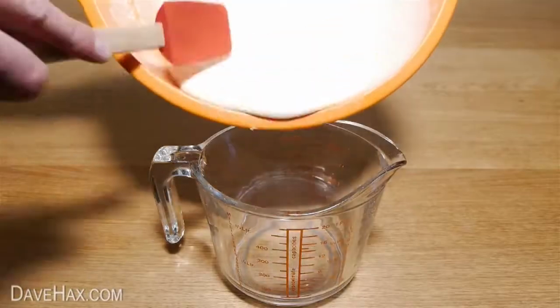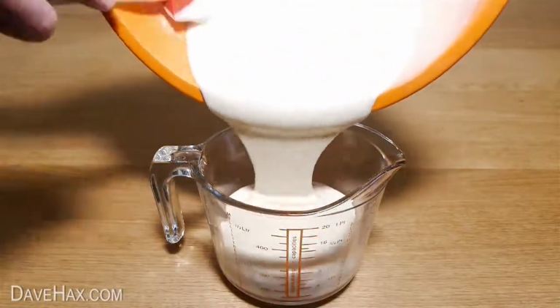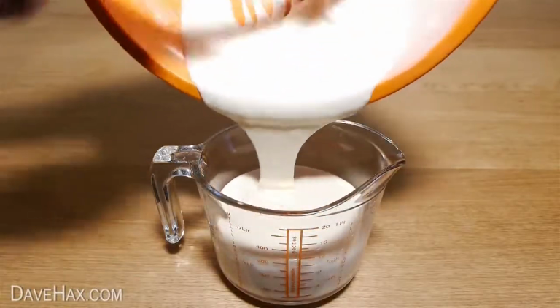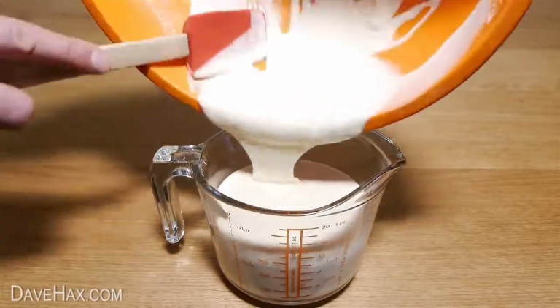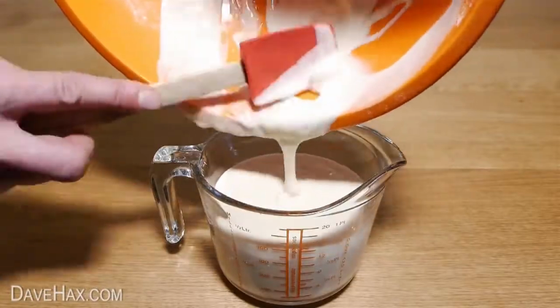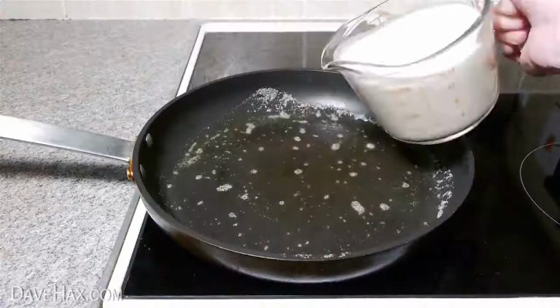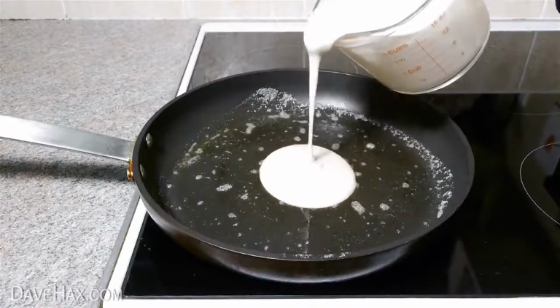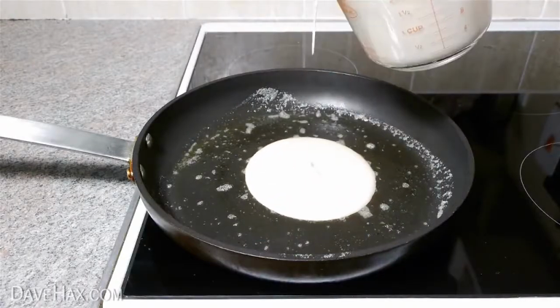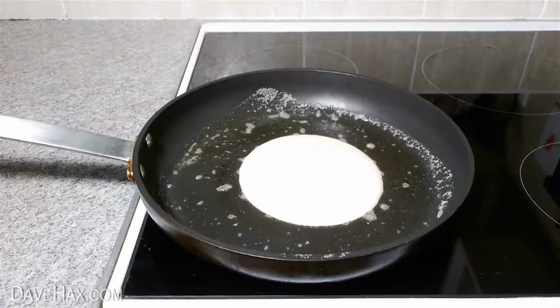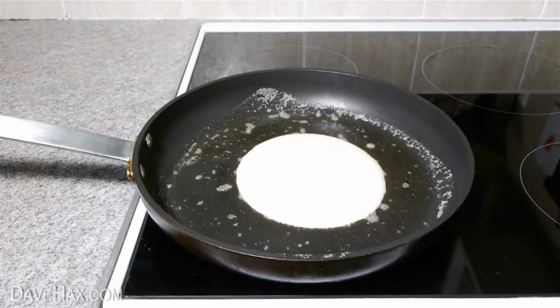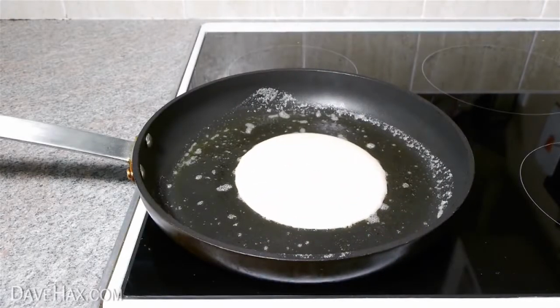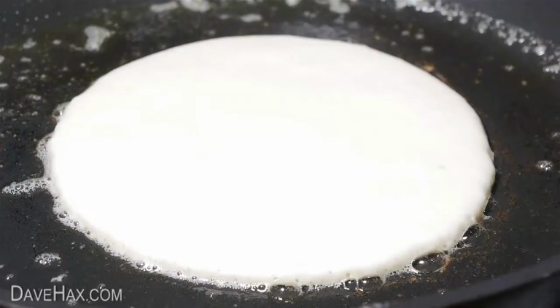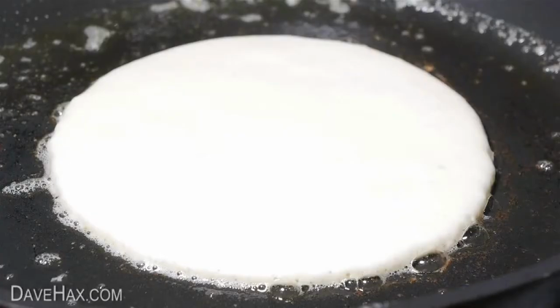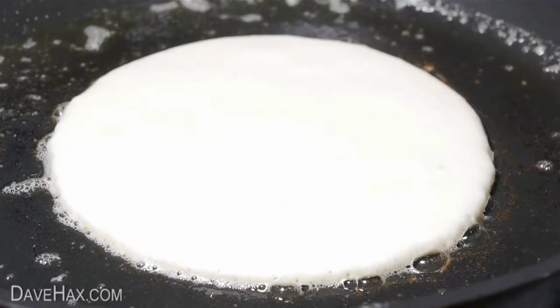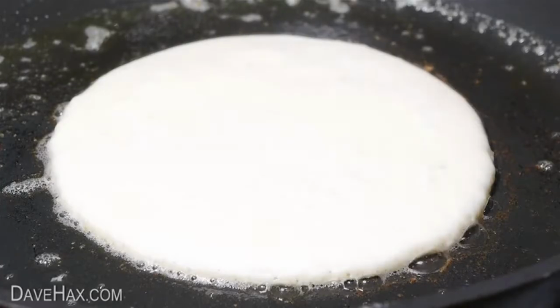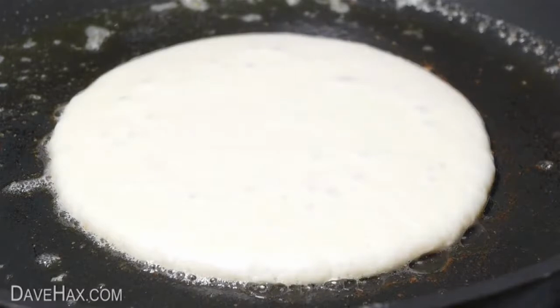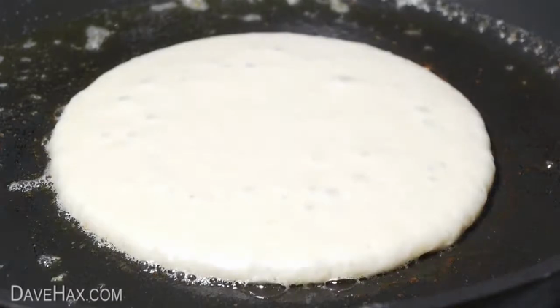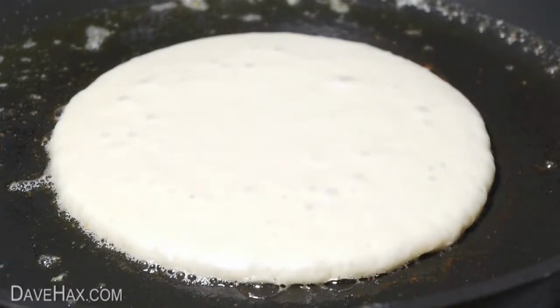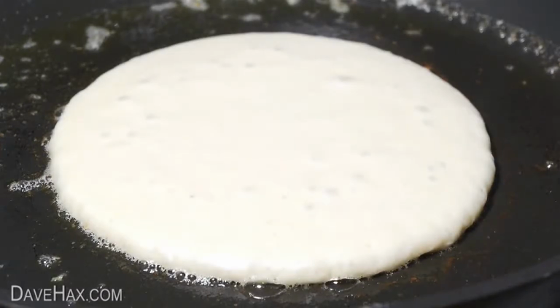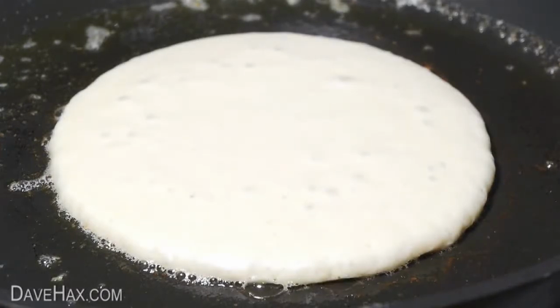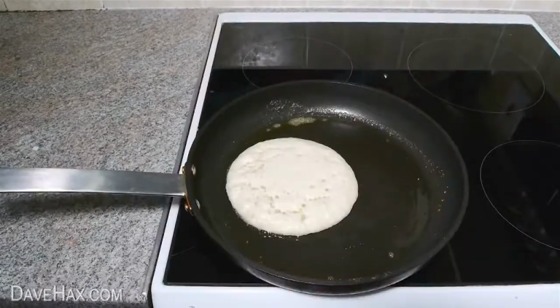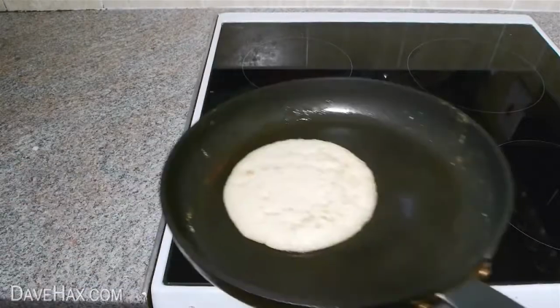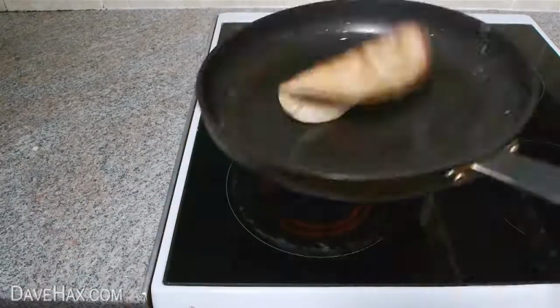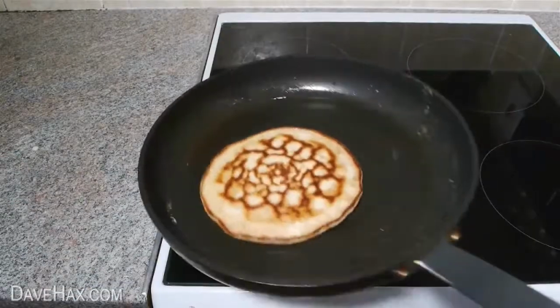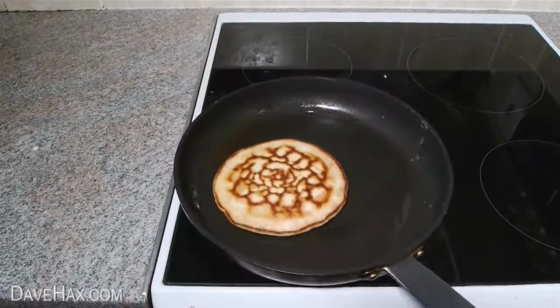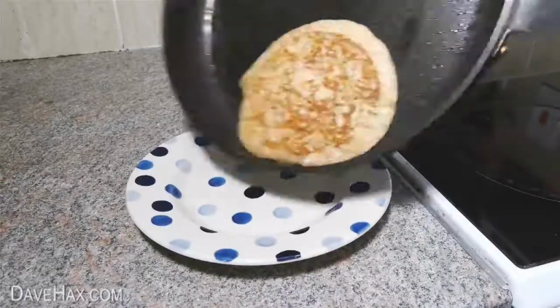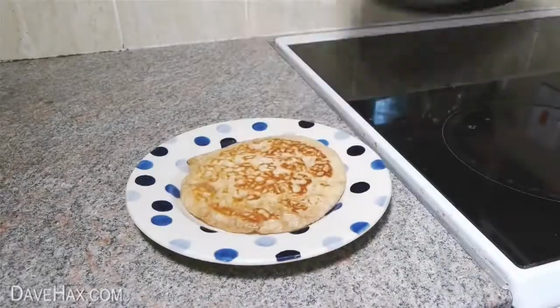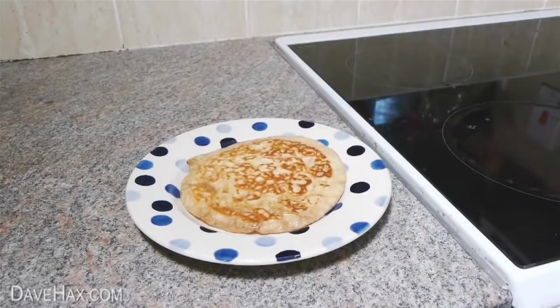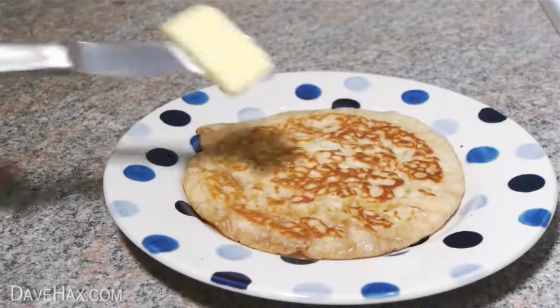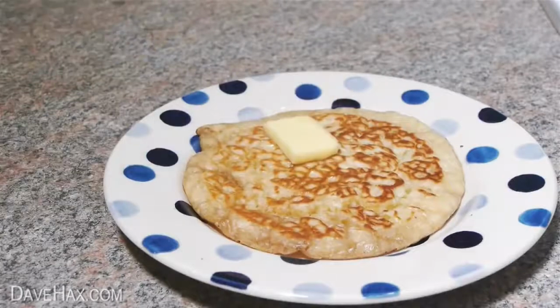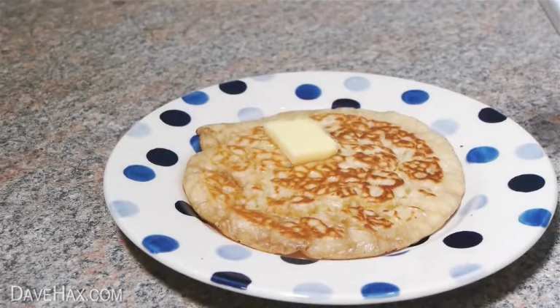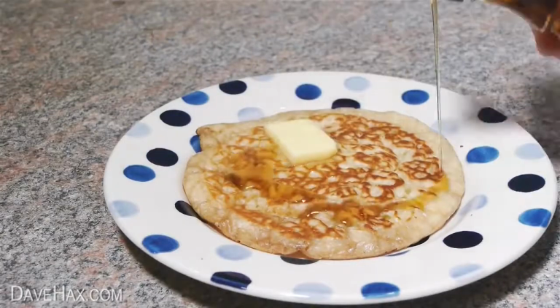Pour the mixture into a jug and add some to the pan. When you can start seeing air bubbles in the mixture, turn it over and cook the other side. You can serve it with a knob of butter and some maple syrup.